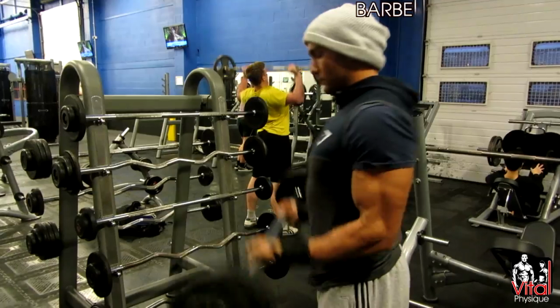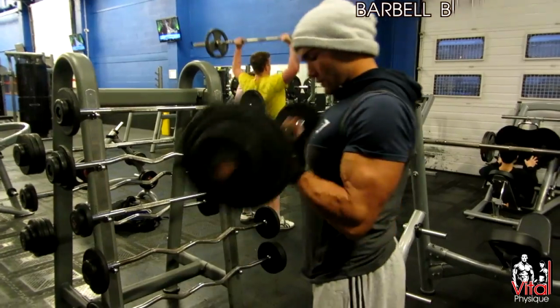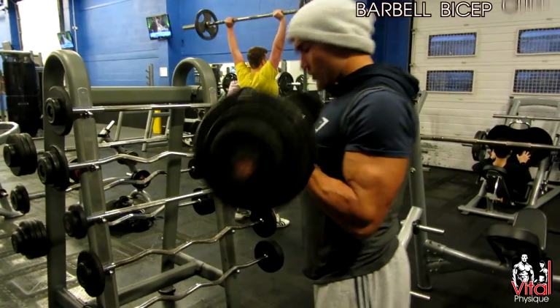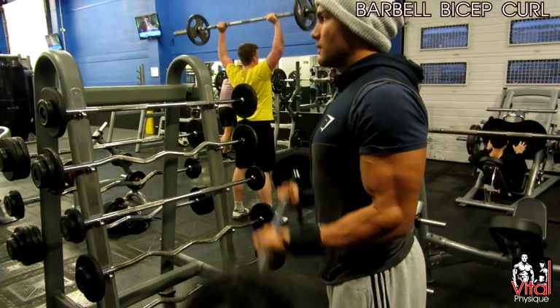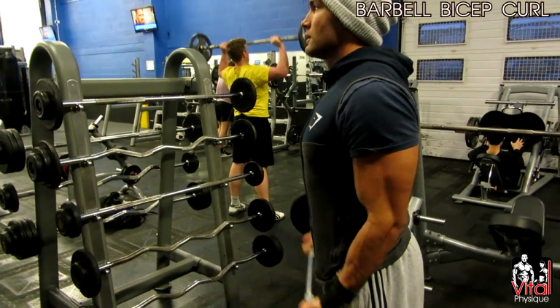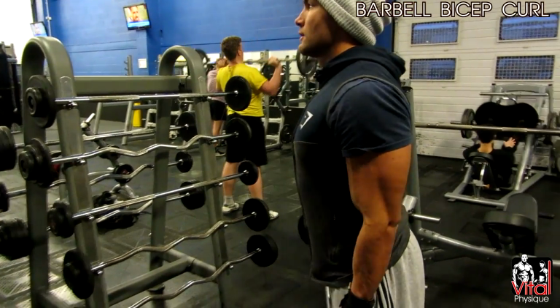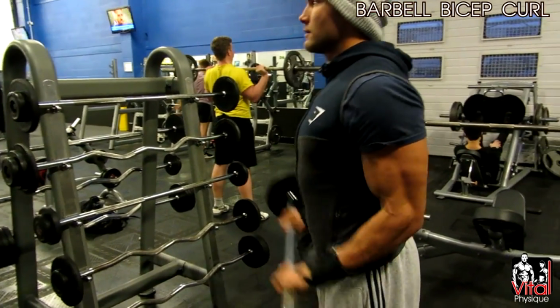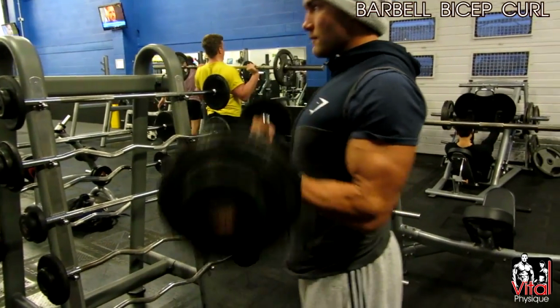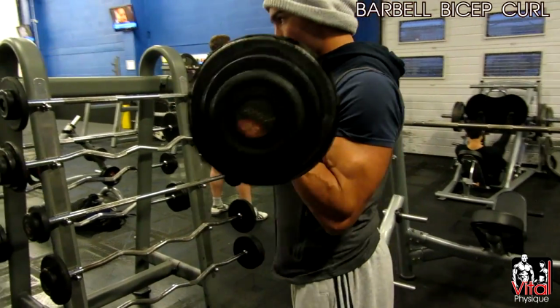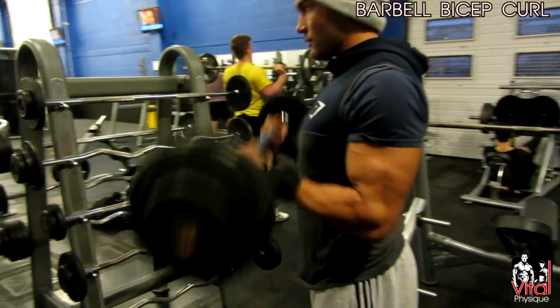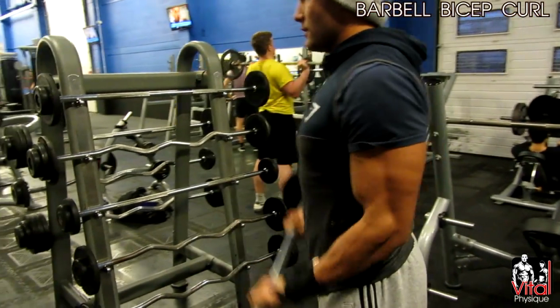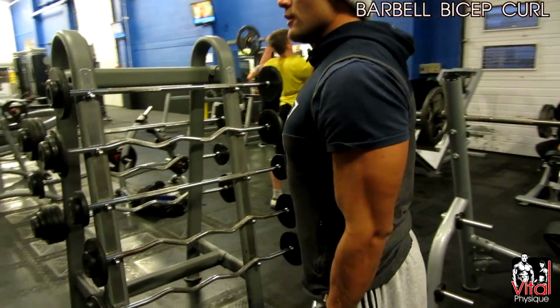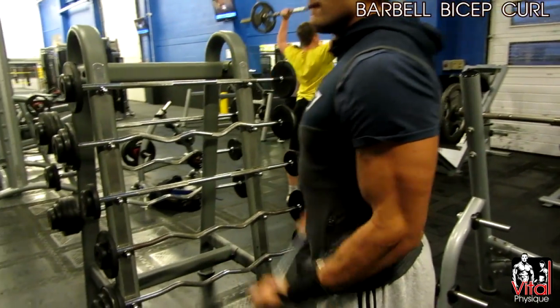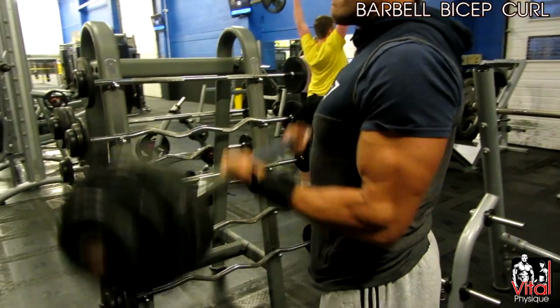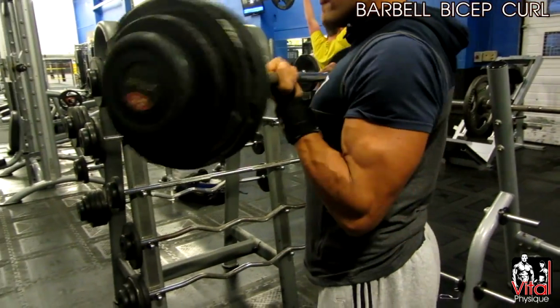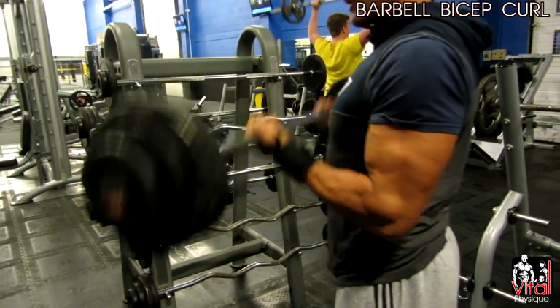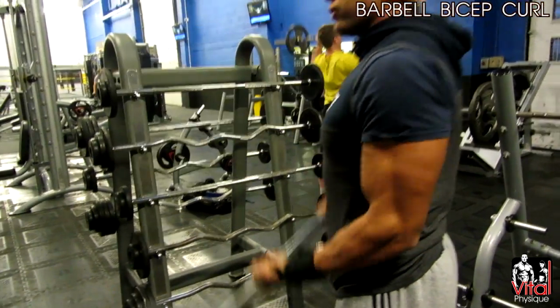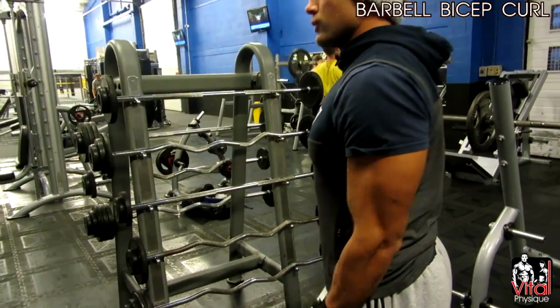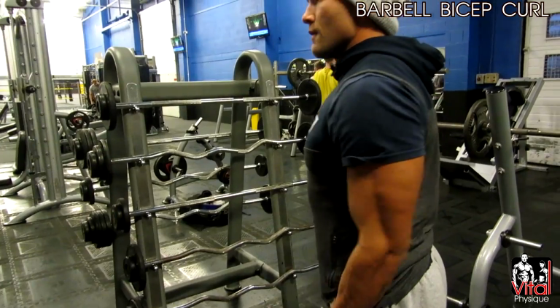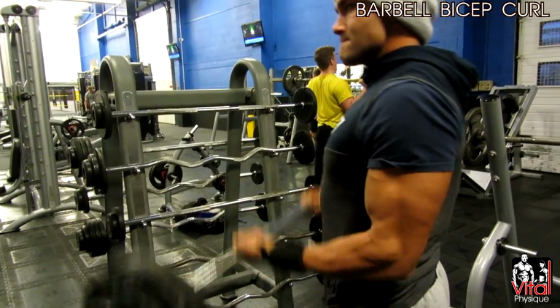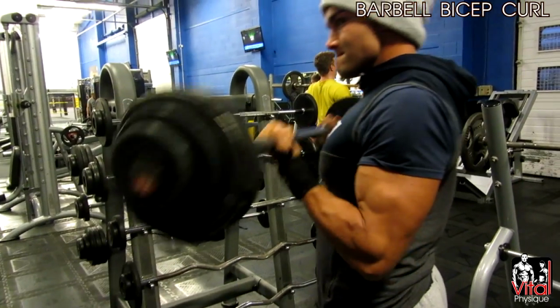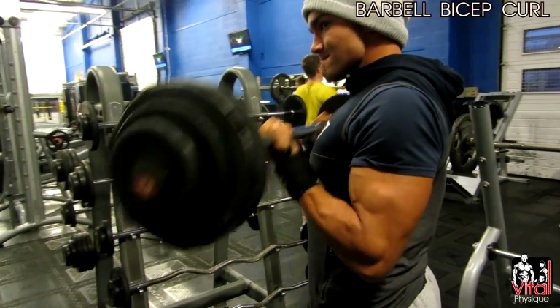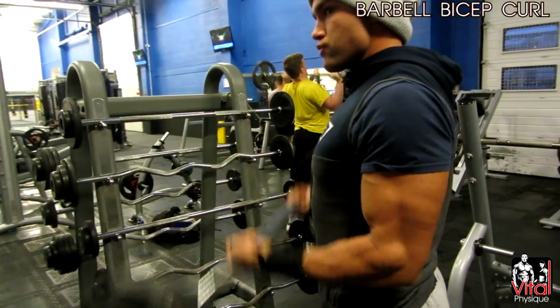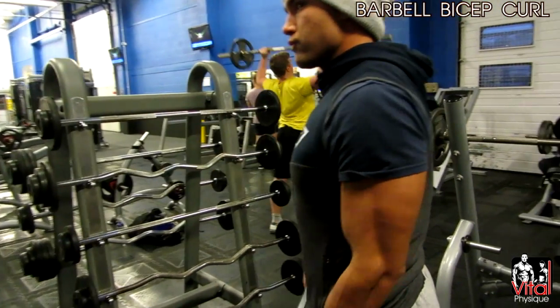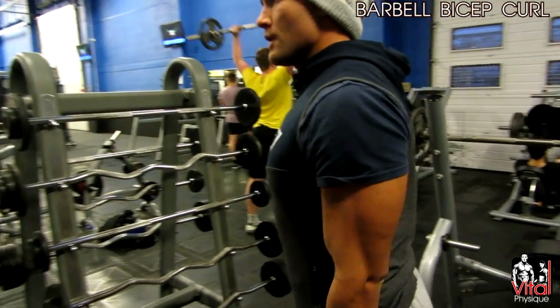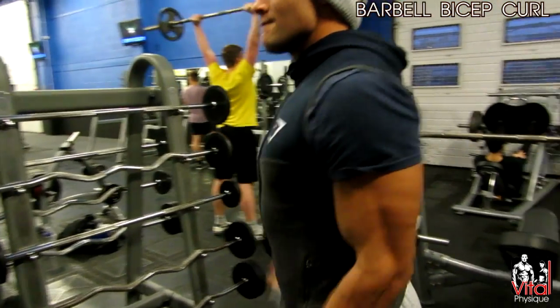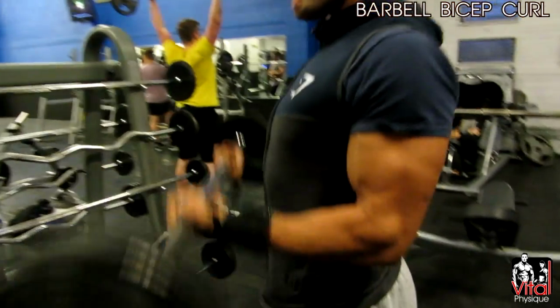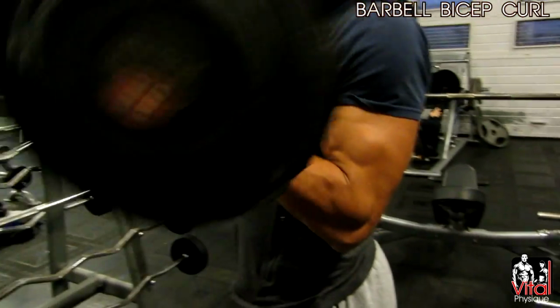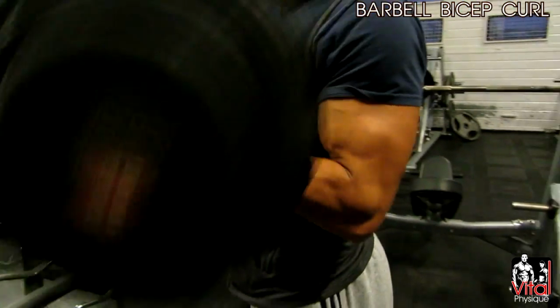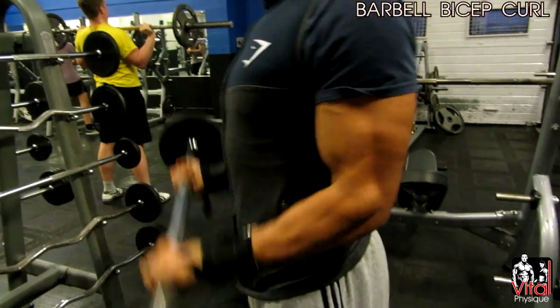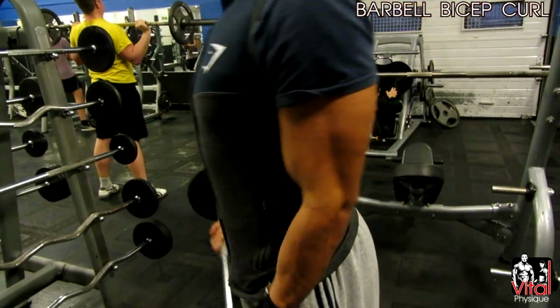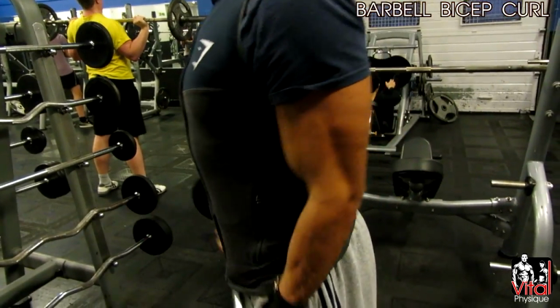Hey guys, John Paul Vital here, Vital Physique. I got some feedback on my last video to do some more commentary, so I thought I'd speak over this video a lot more. This workout I did was an arms workout with Sean Thompson.